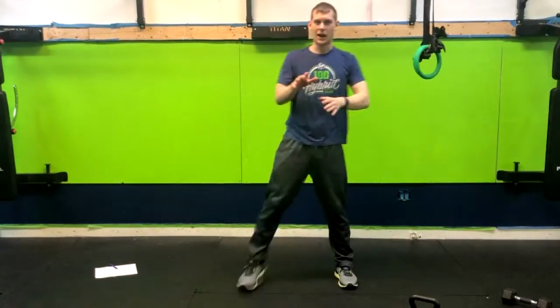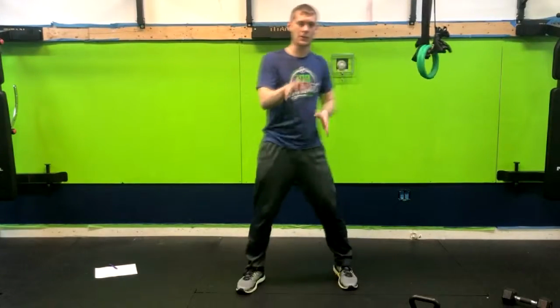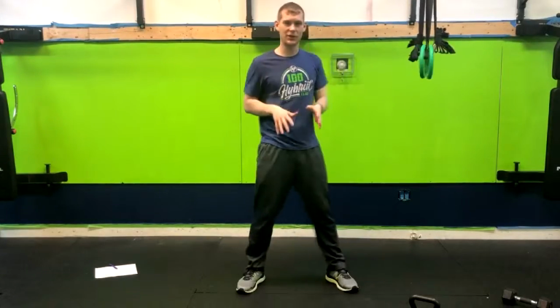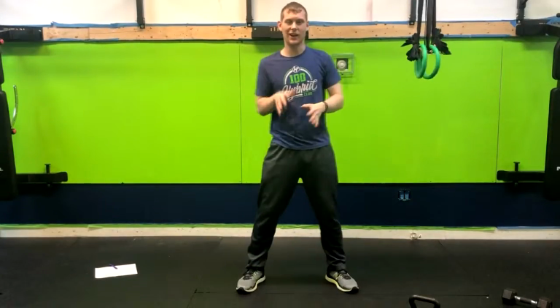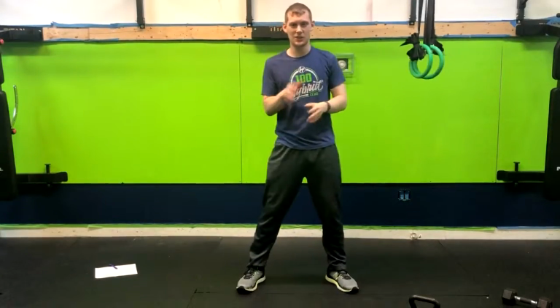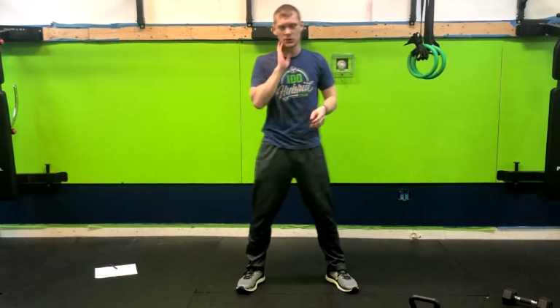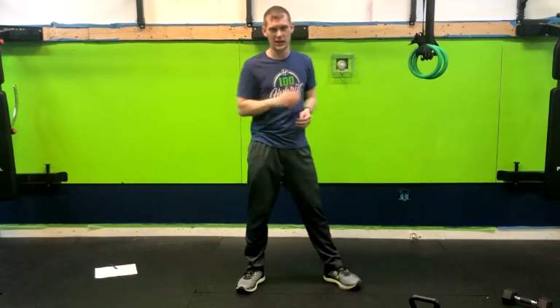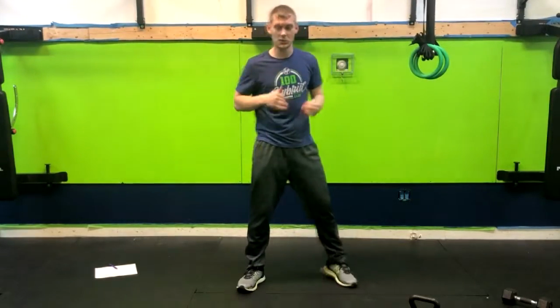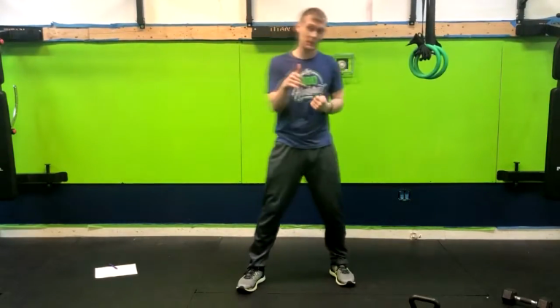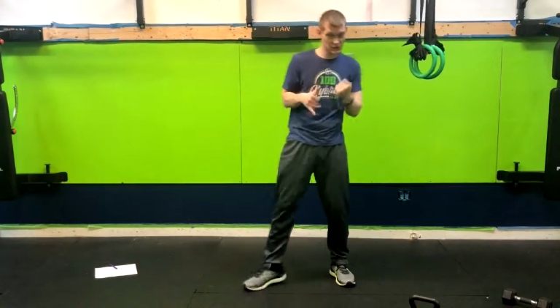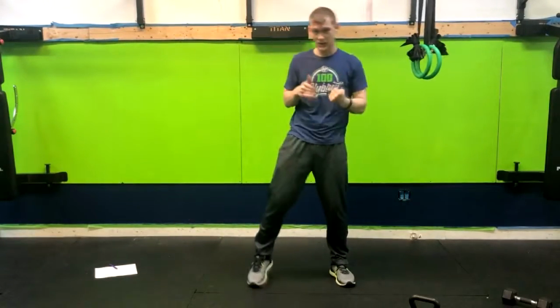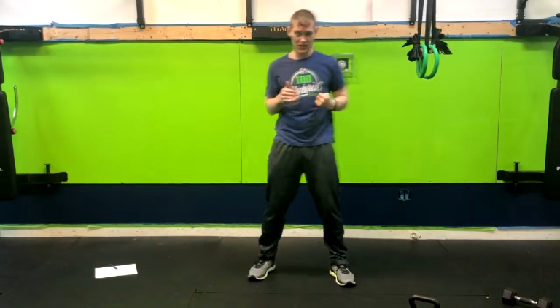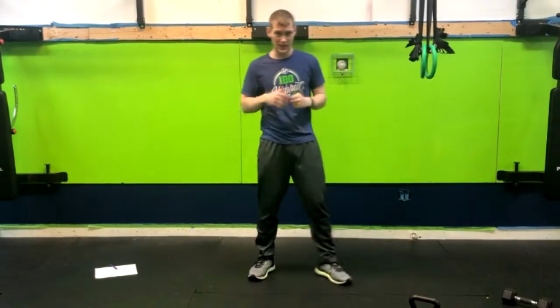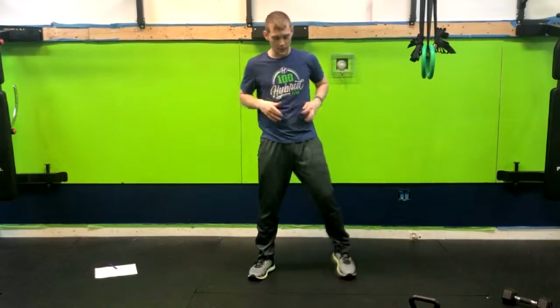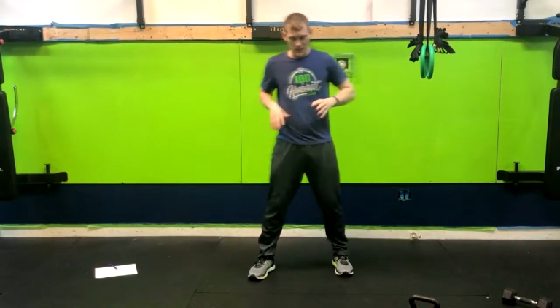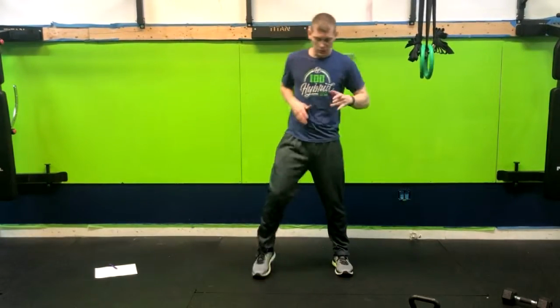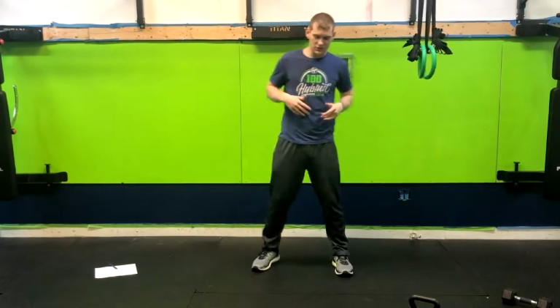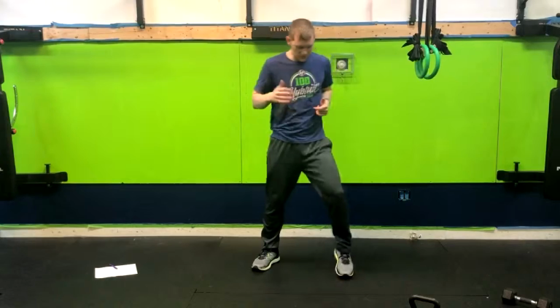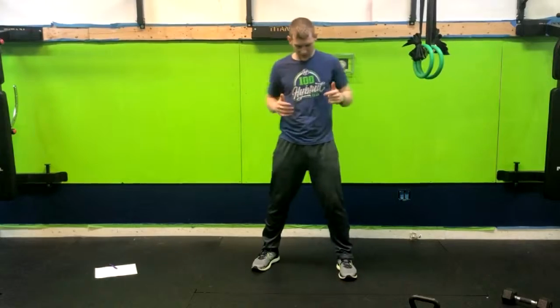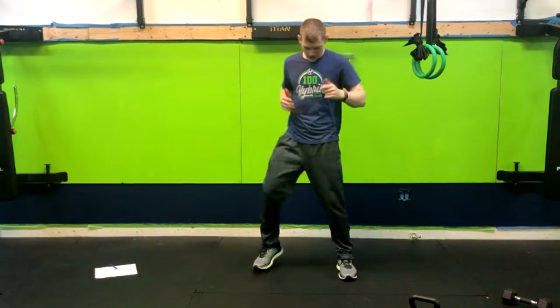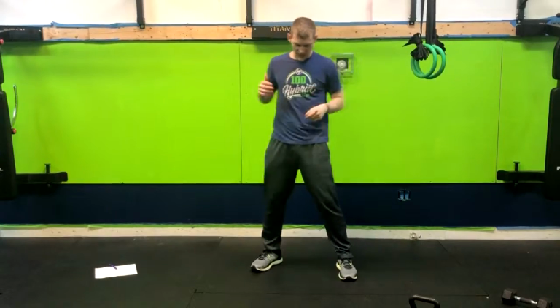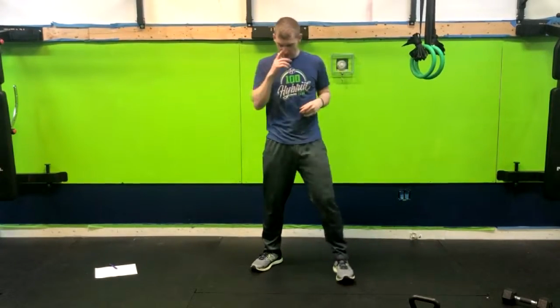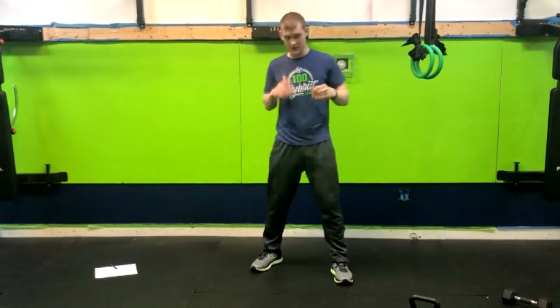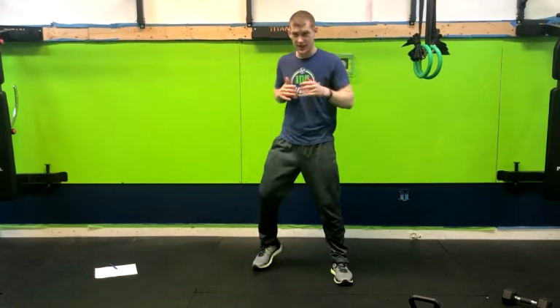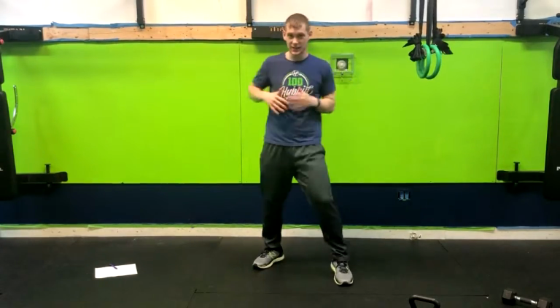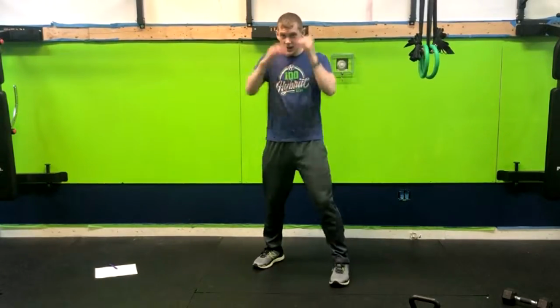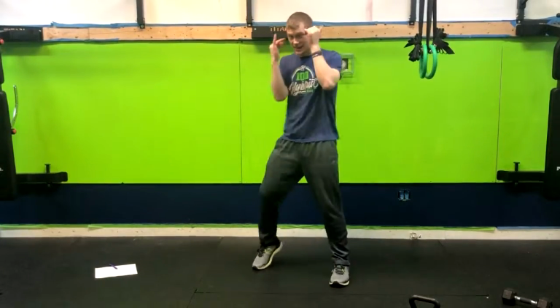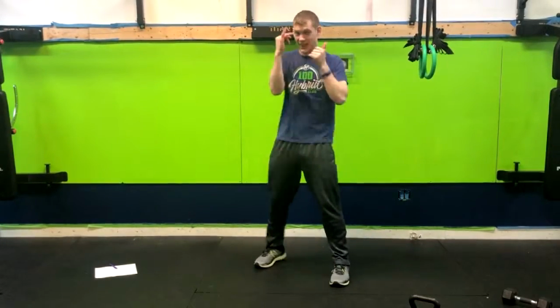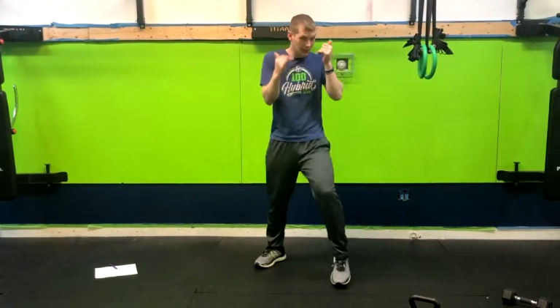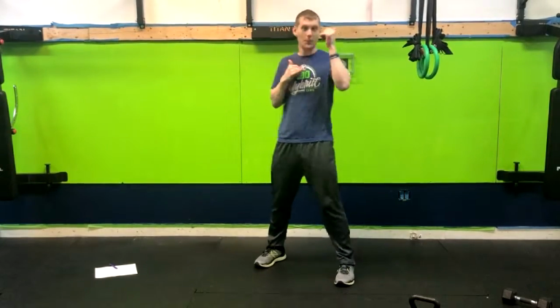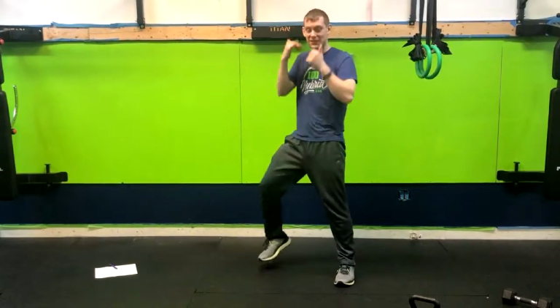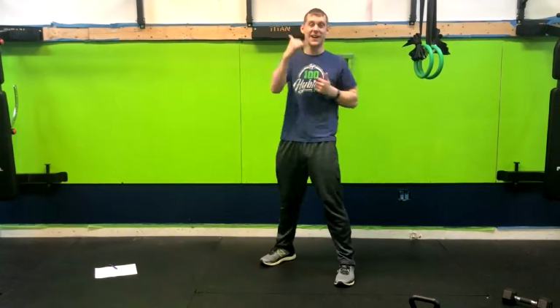Alright, we've got a great cardio move for you here — the punch punch dip dip. What I want you to do is get into a staggered stance, get the hands up, get ready to fight.